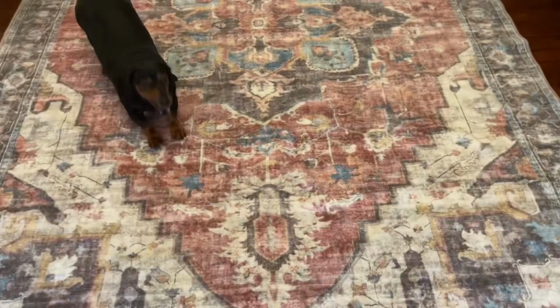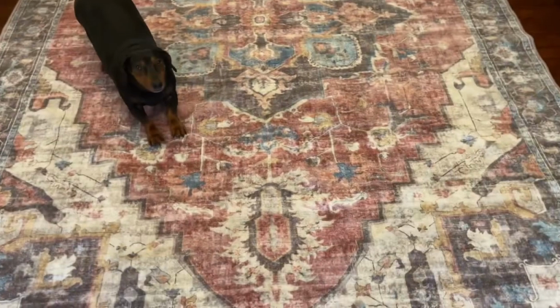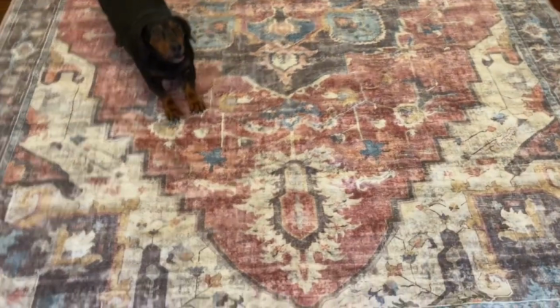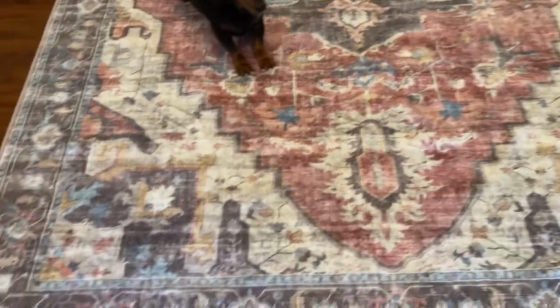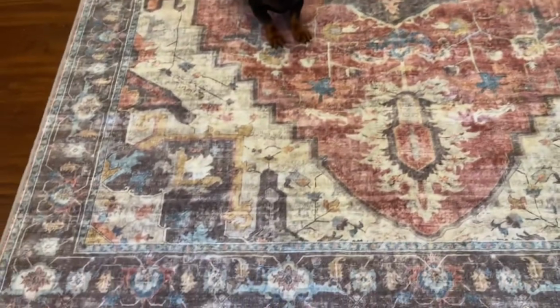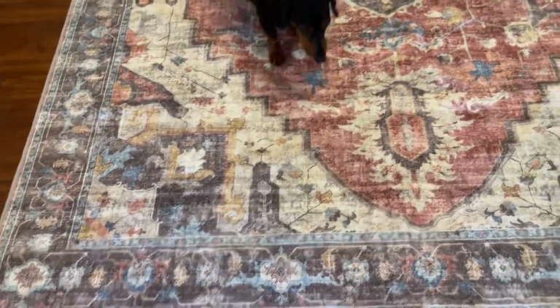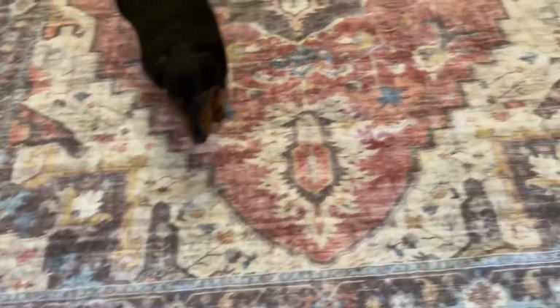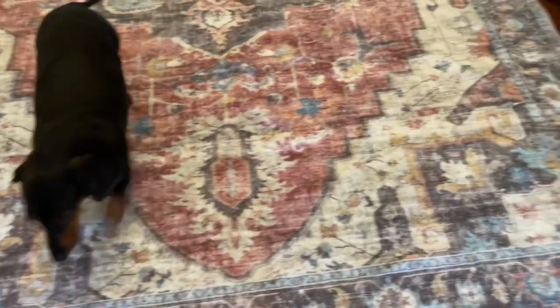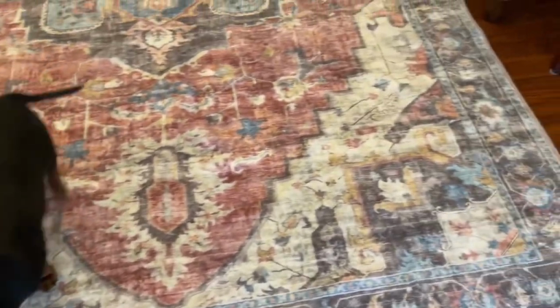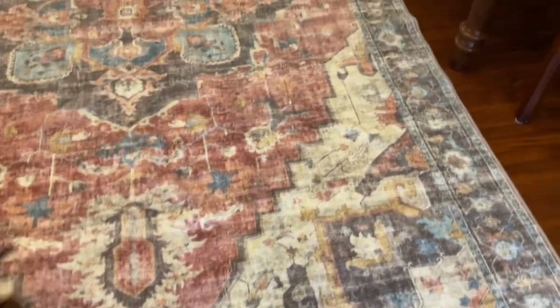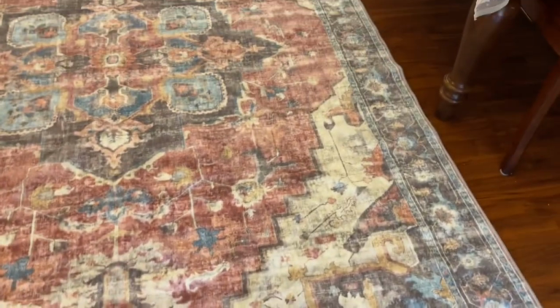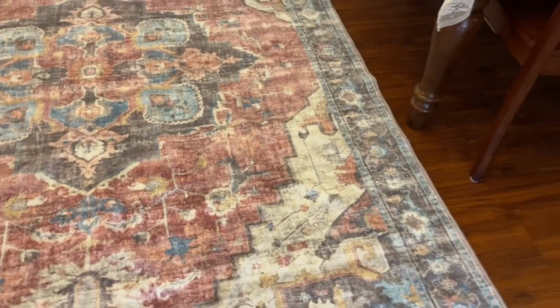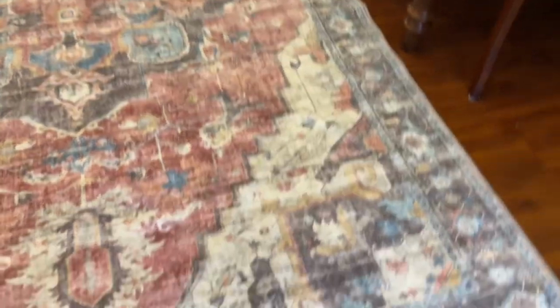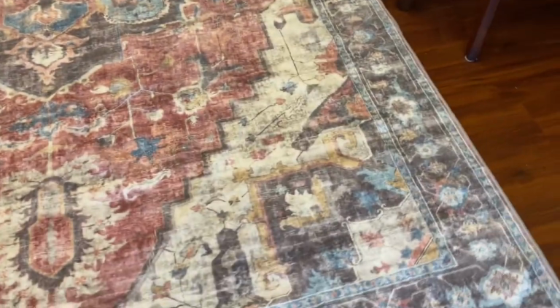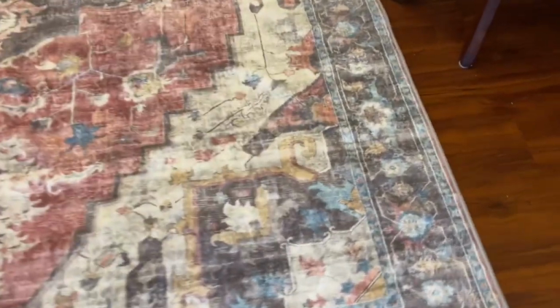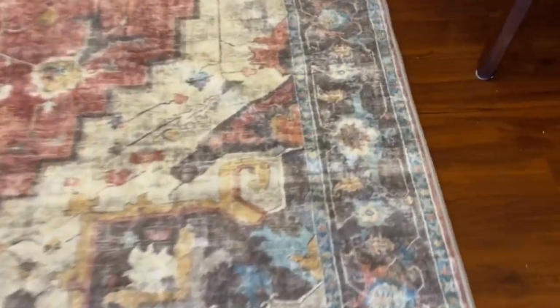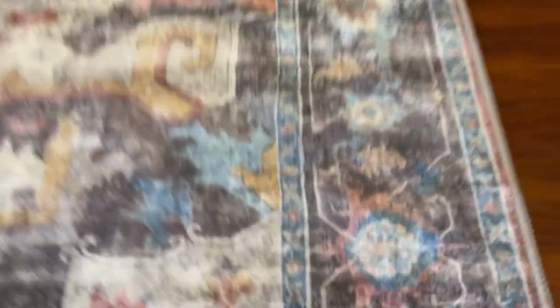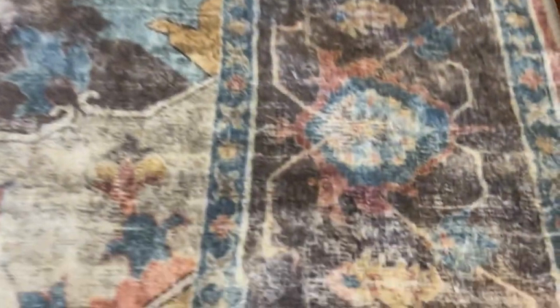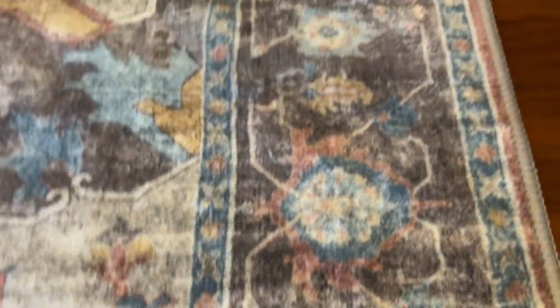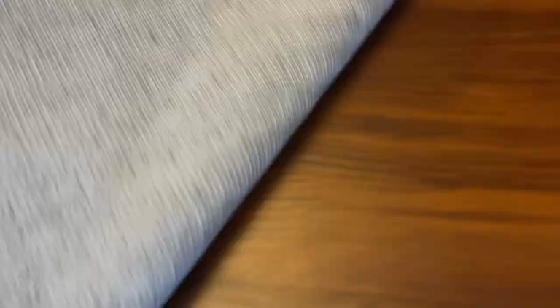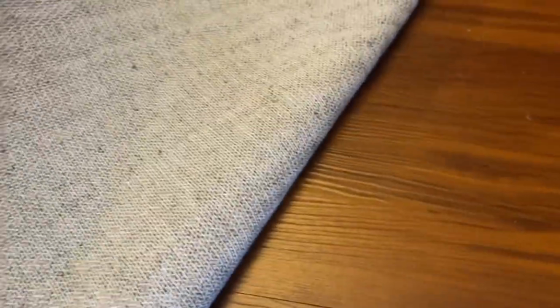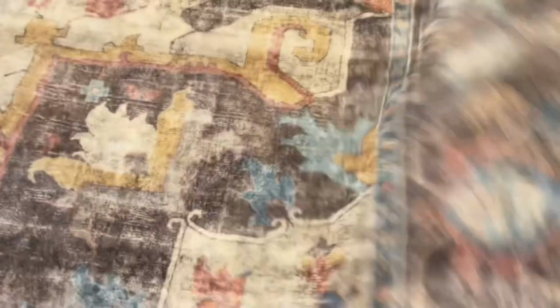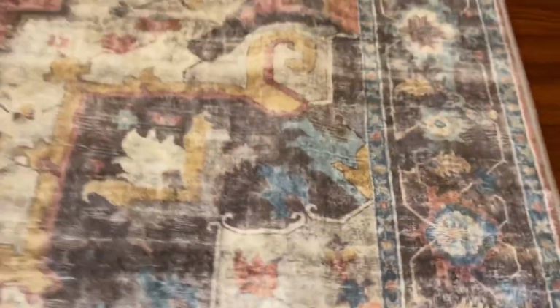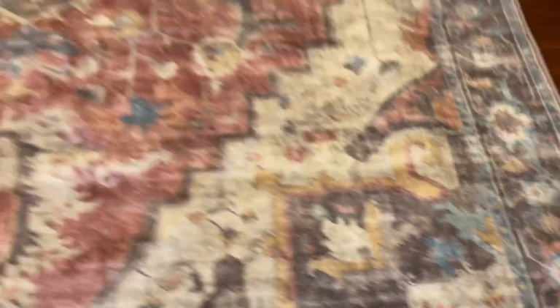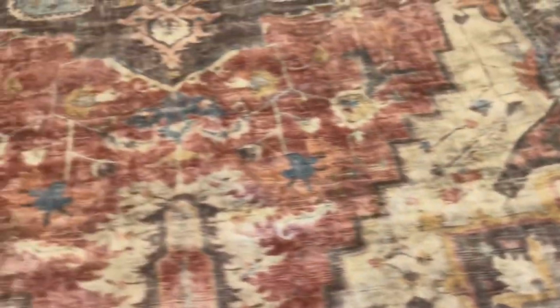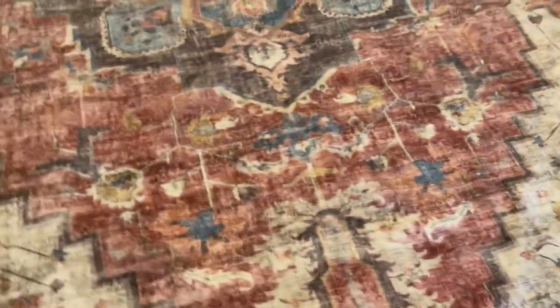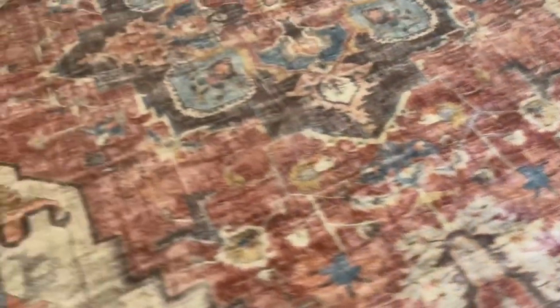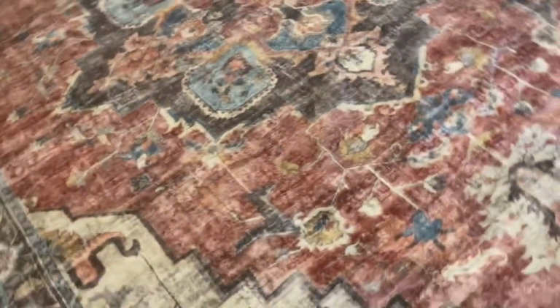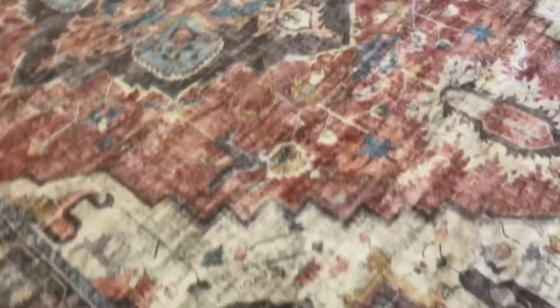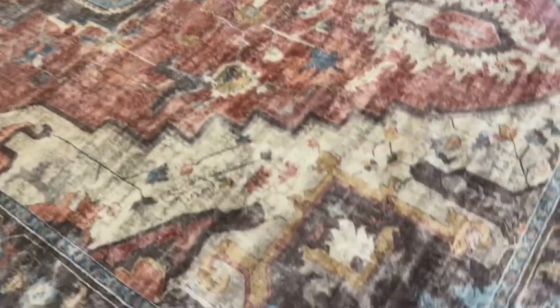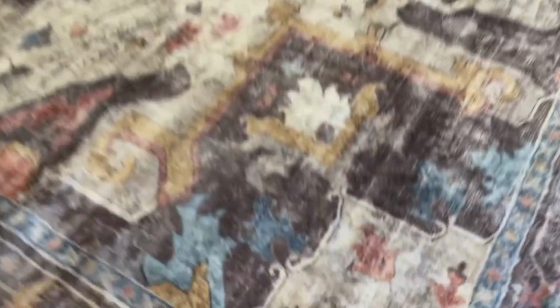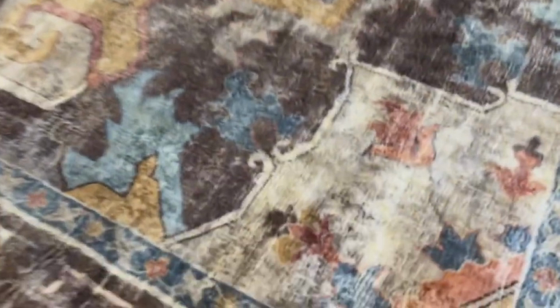I wanted to share with you this 7x9 rug that I got at Sam's Club. It's made by Members Mark and it's a washable rug. I don't know where the tag is to show you what I'm talking about, but I did a video on this rug earlier.